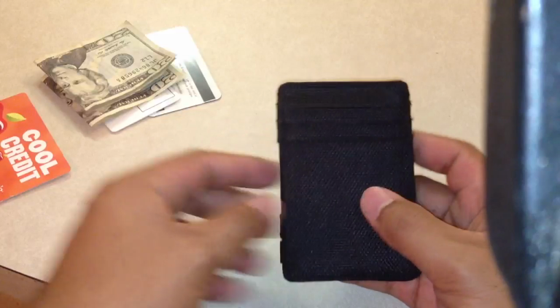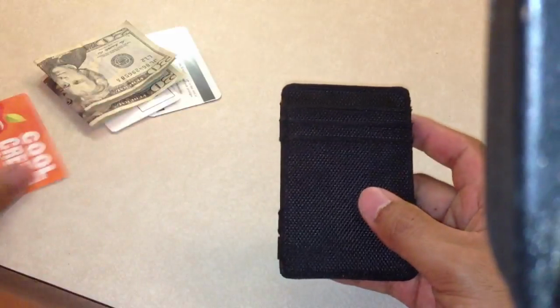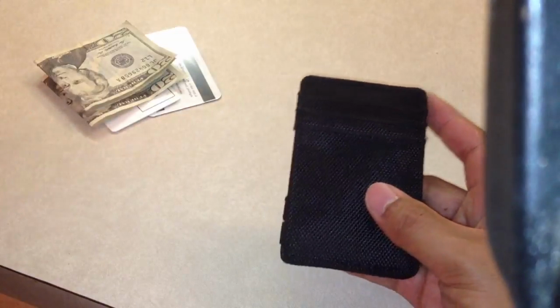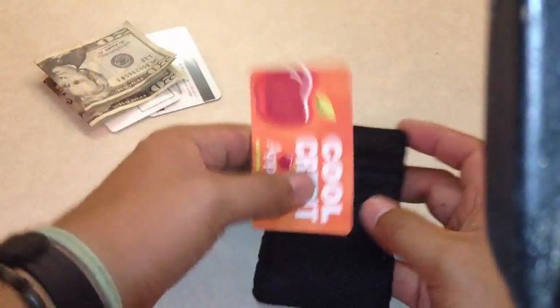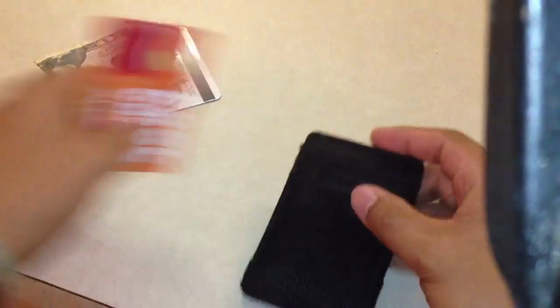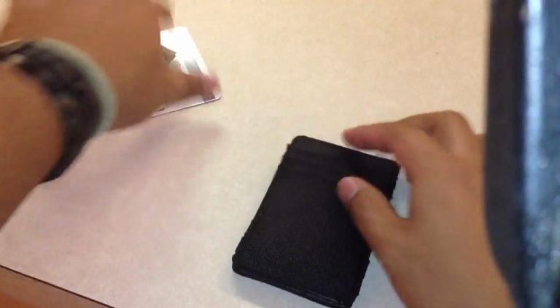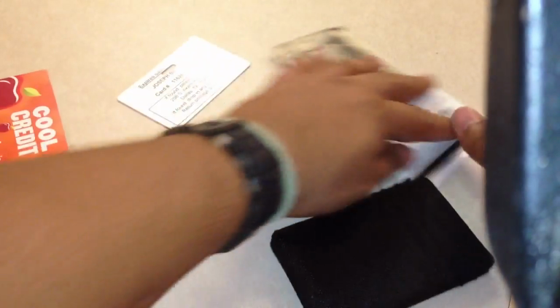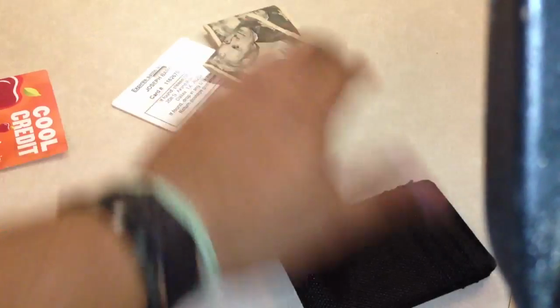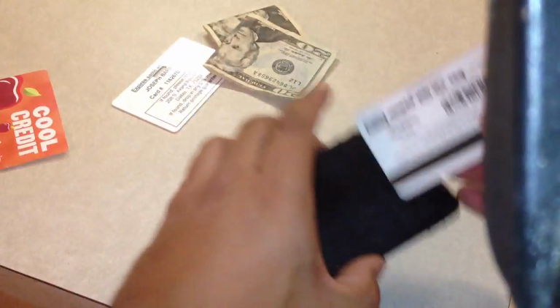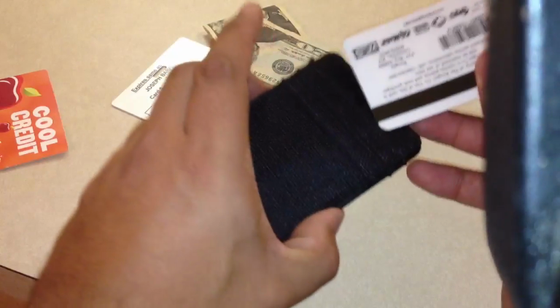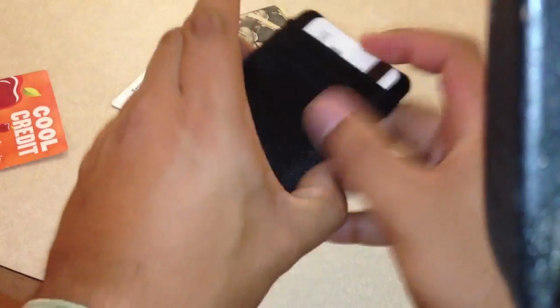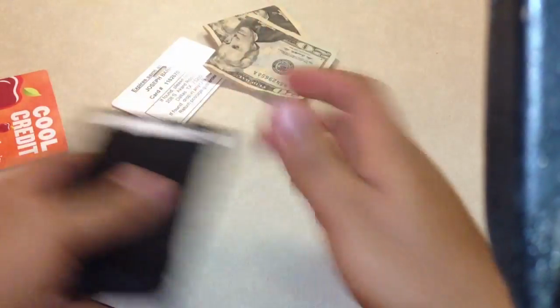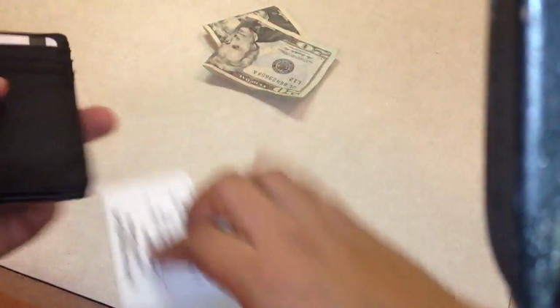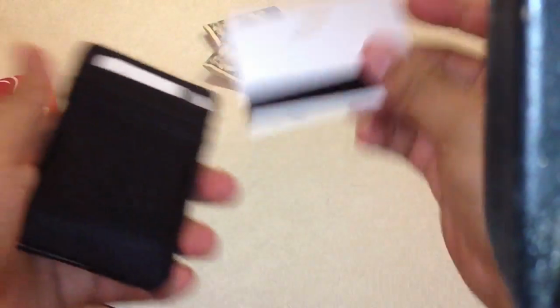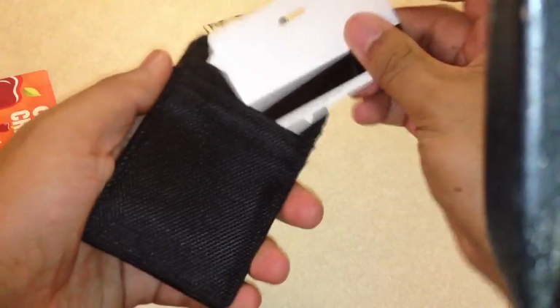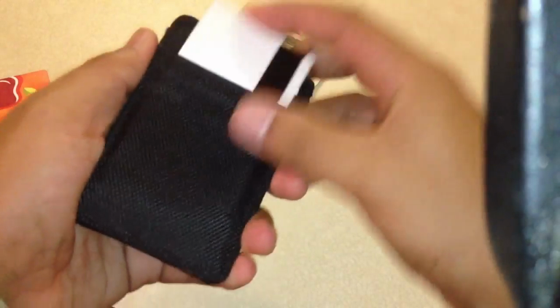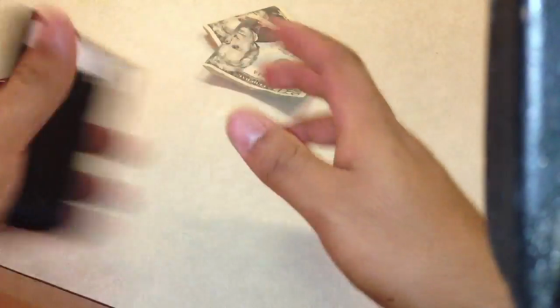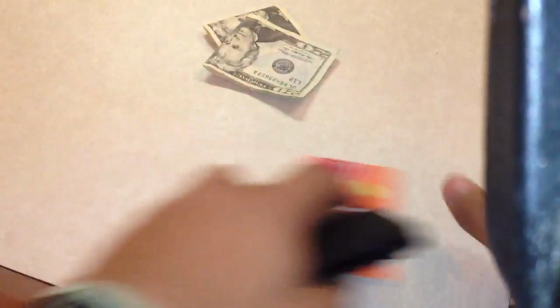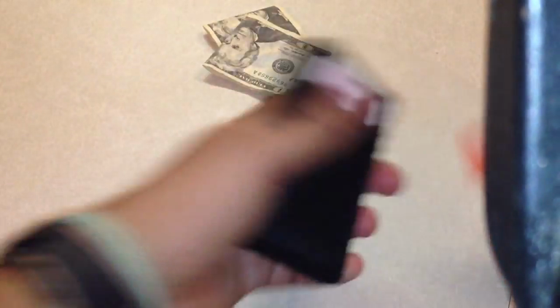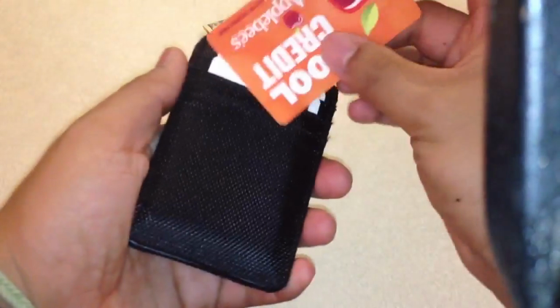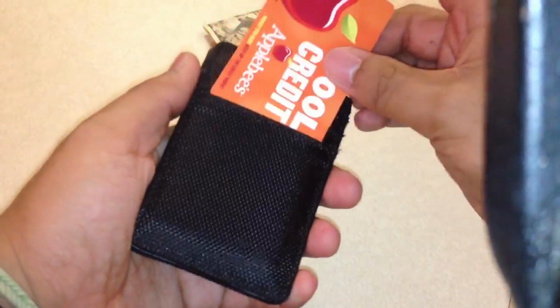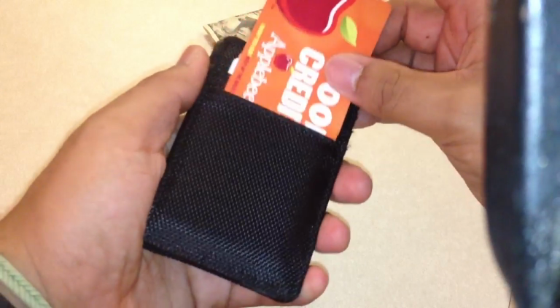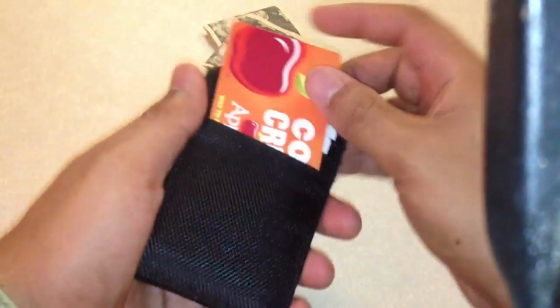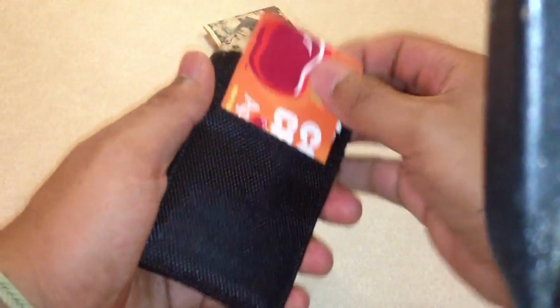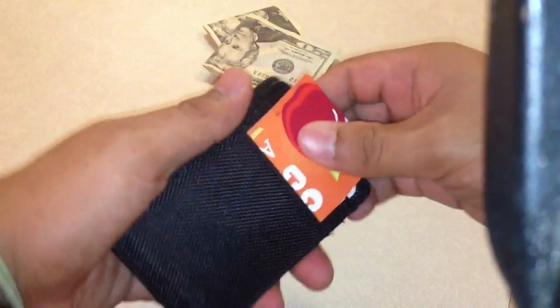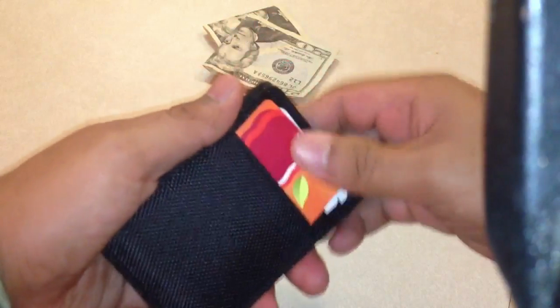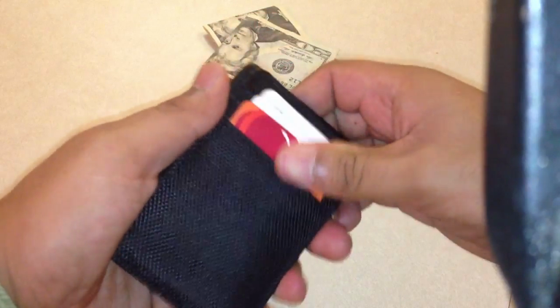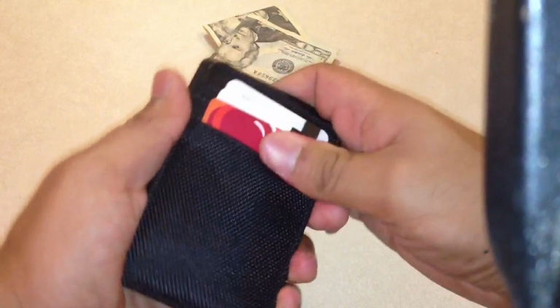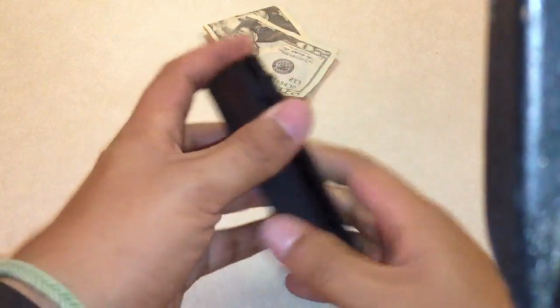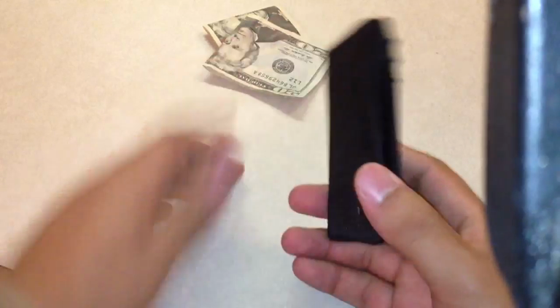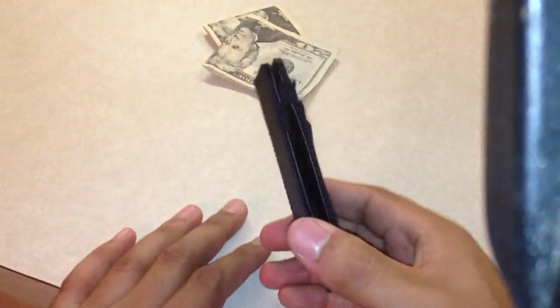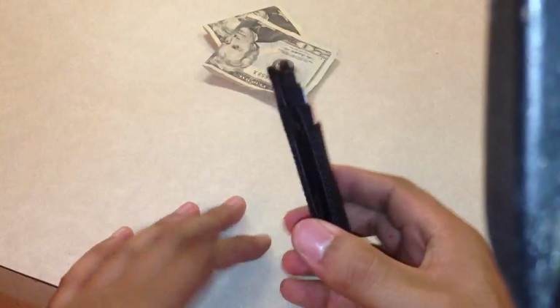It's just a magic wallet. So this would be like my license, a debit card, an insurance card or something. And it holds them nice and tight.